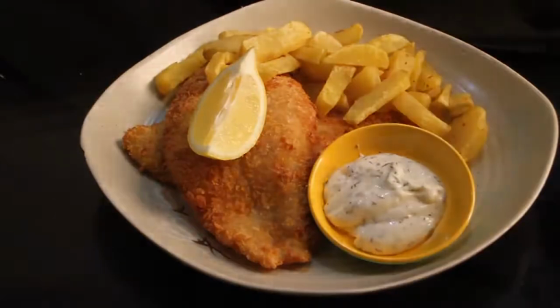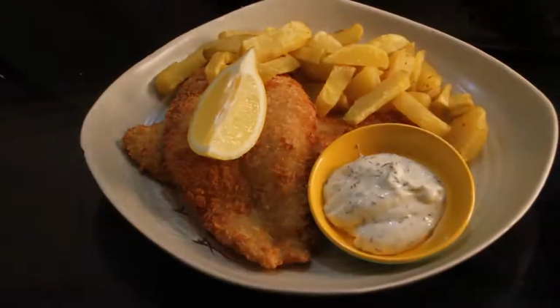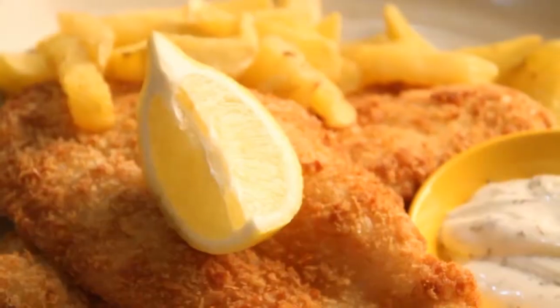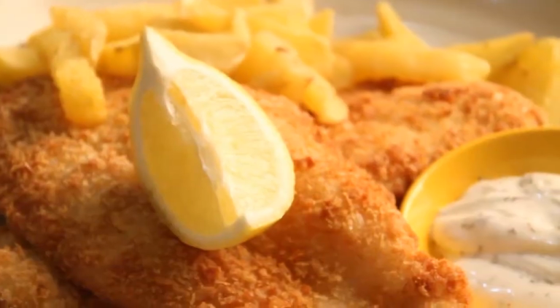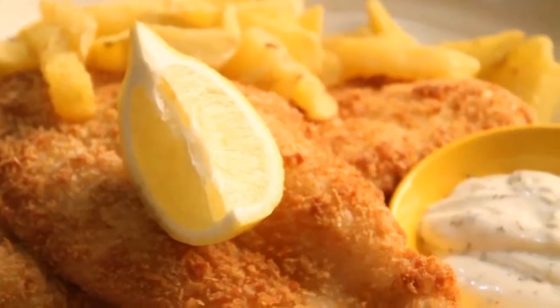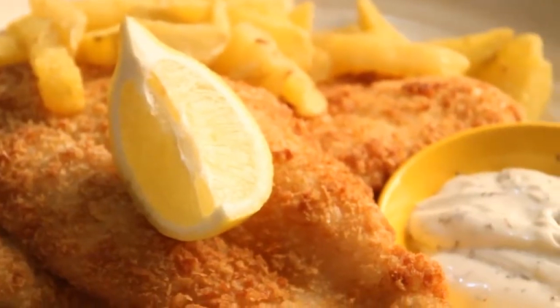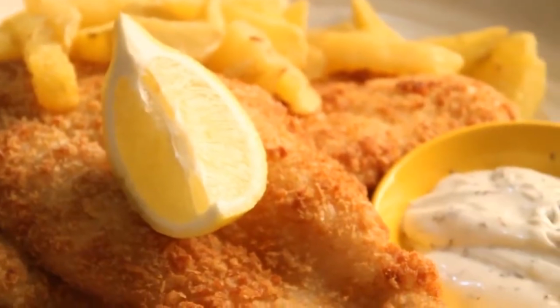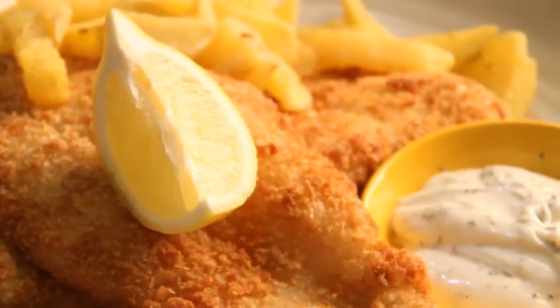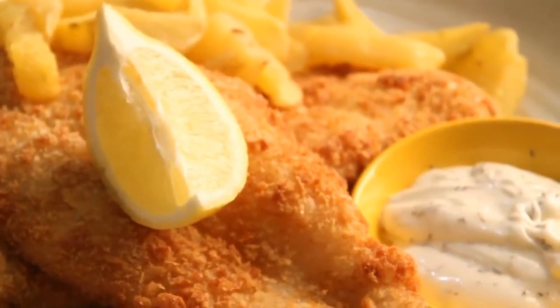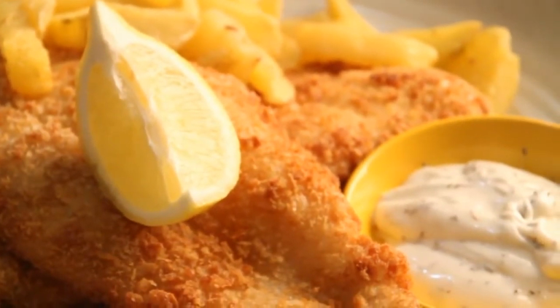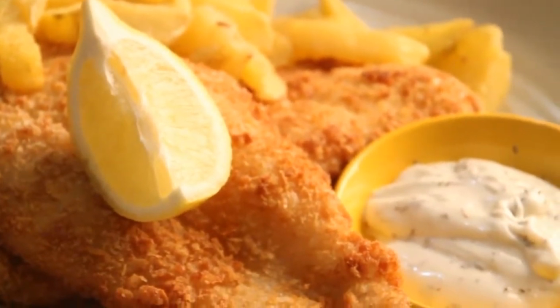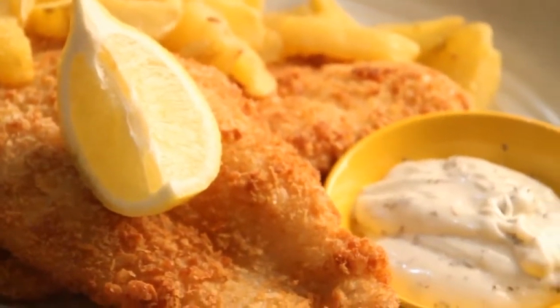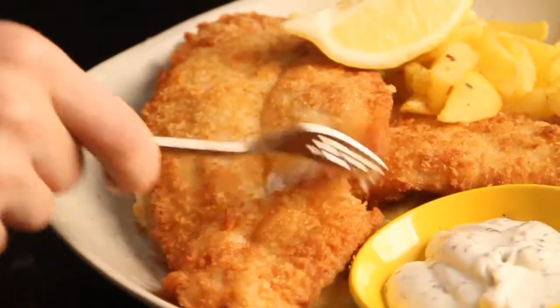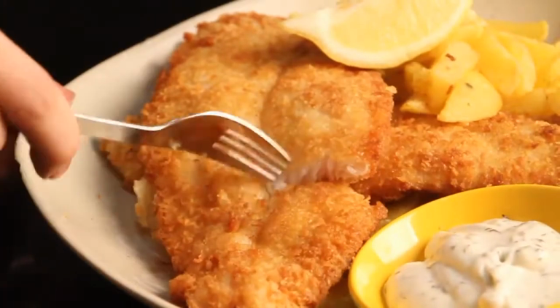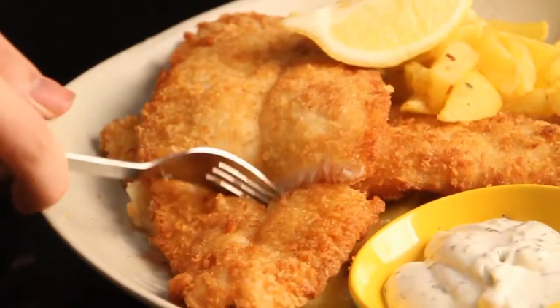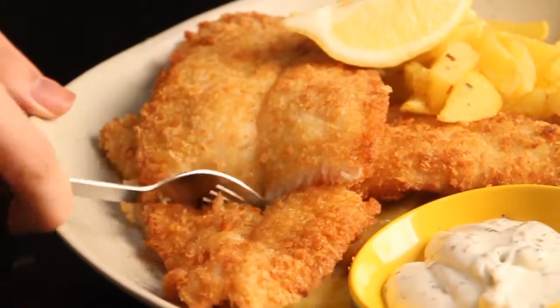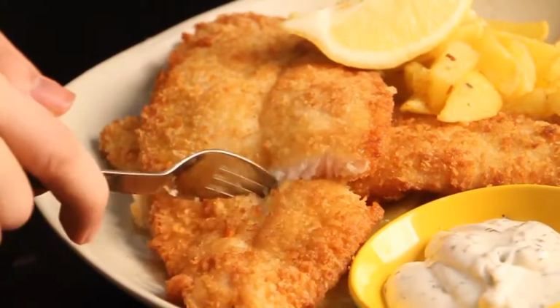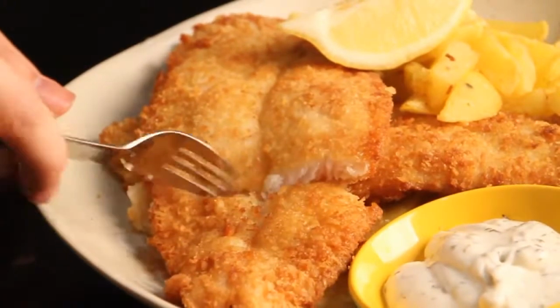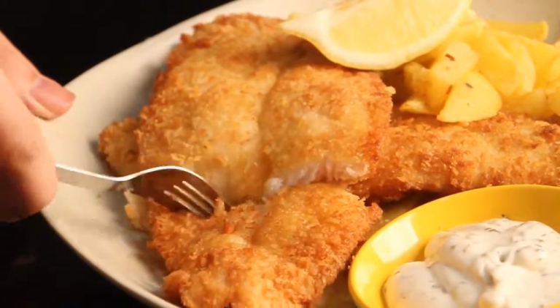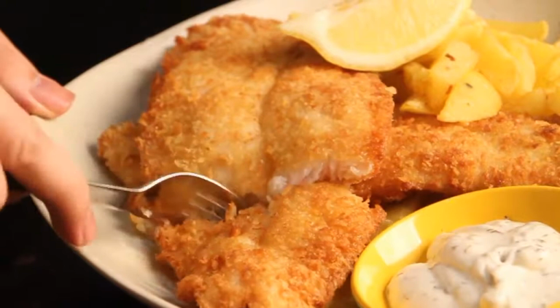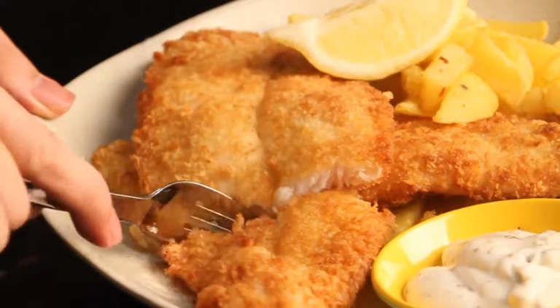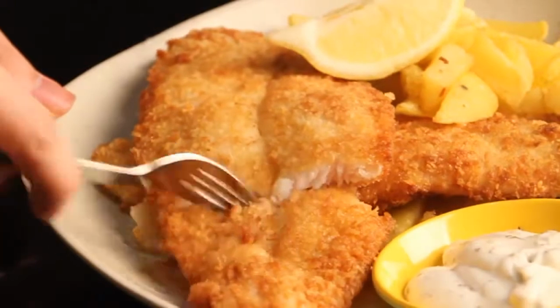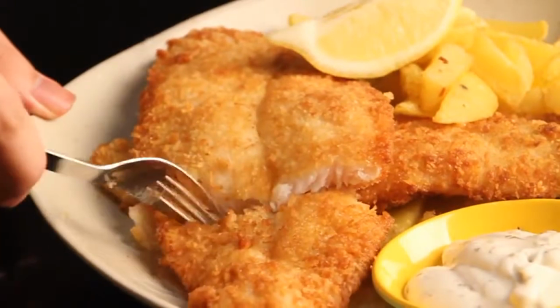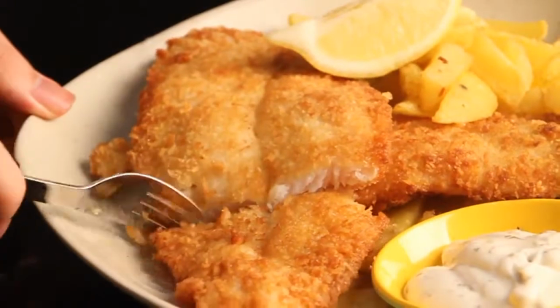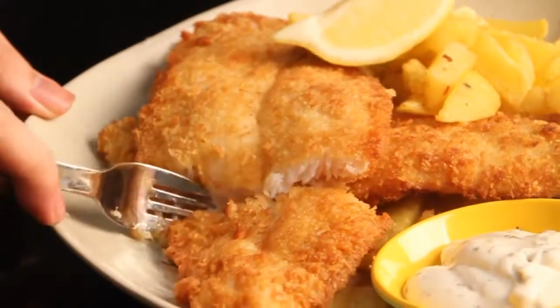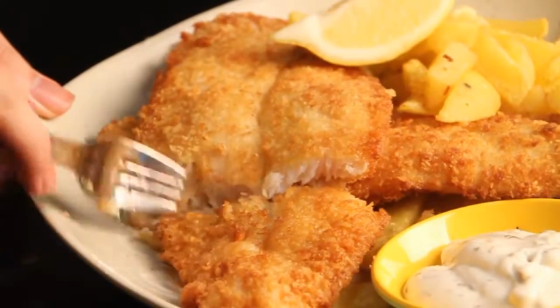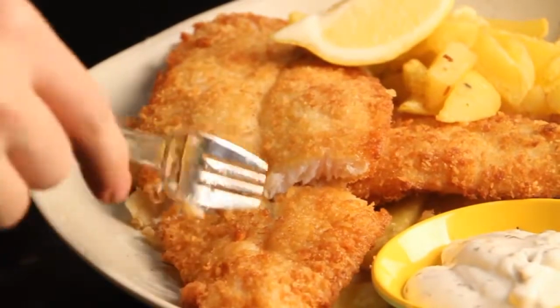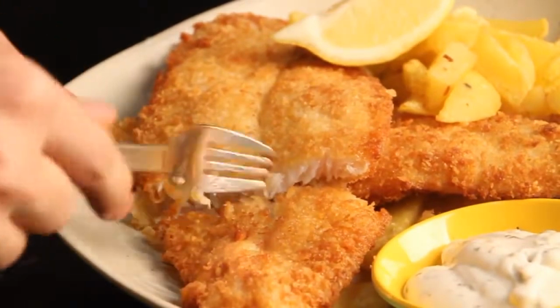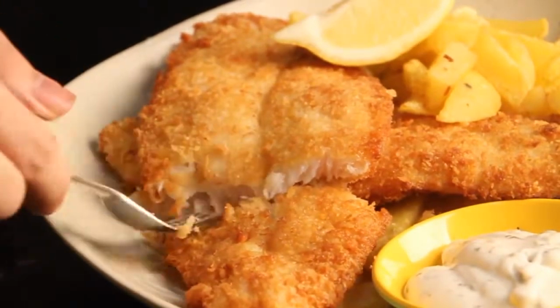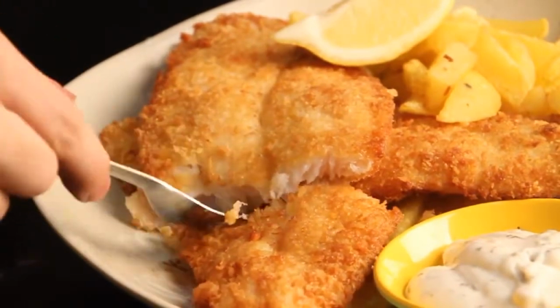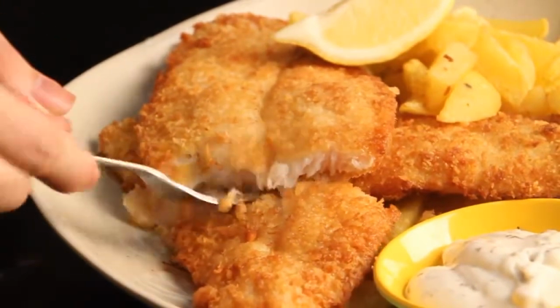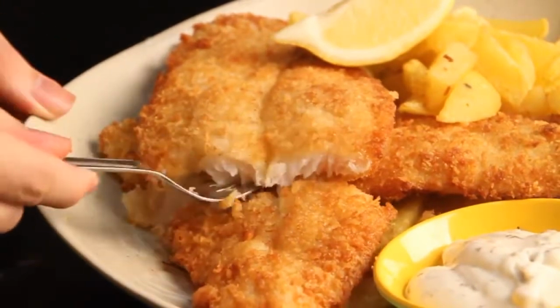And we're done! Crispy, delicious fish and chips. If you have any questions or comments, just post them below. See you next time — thanks for watching and enjoy!